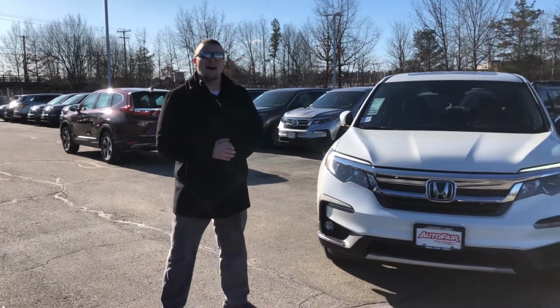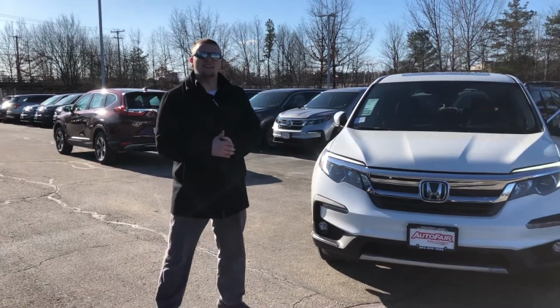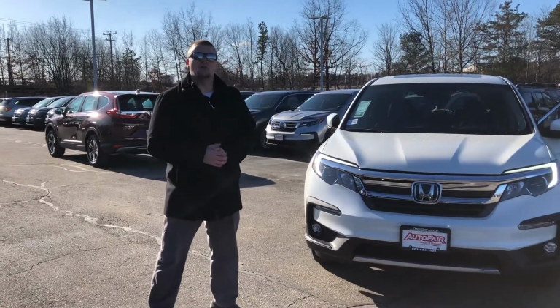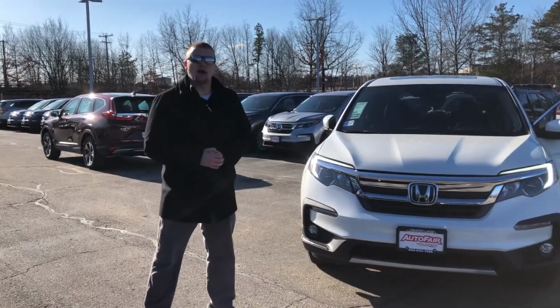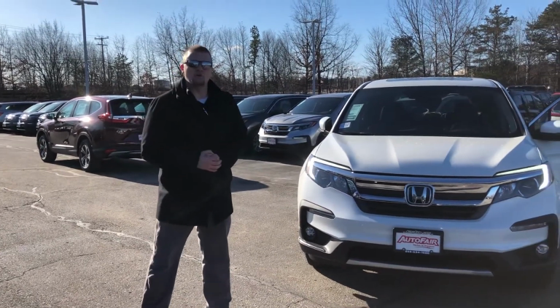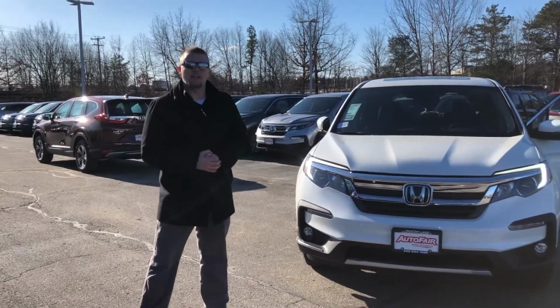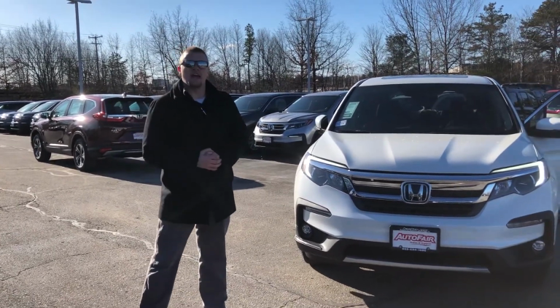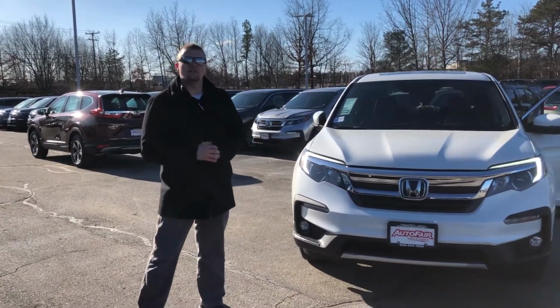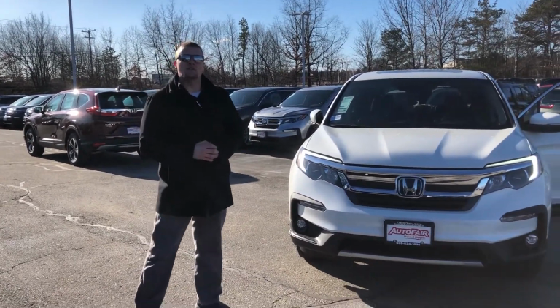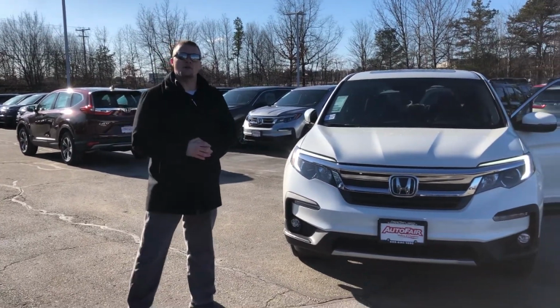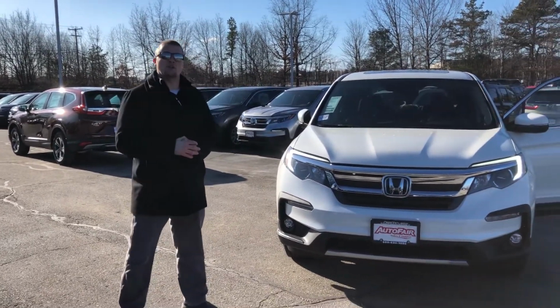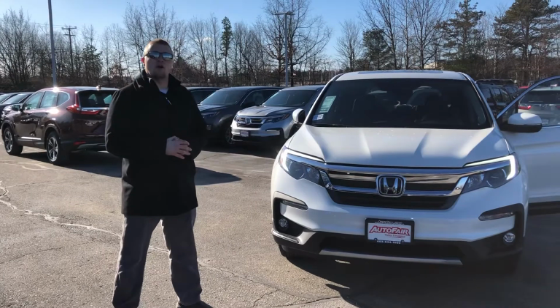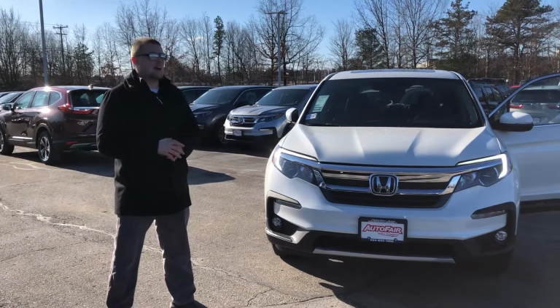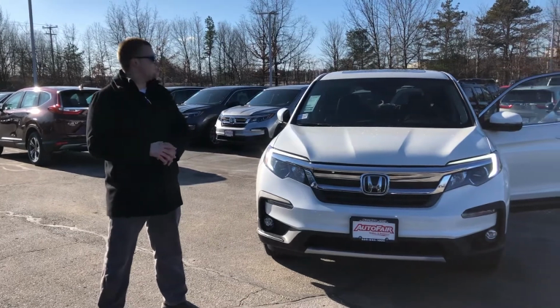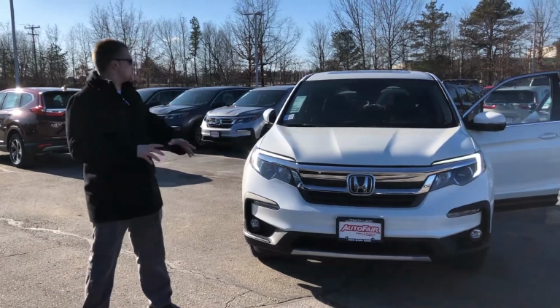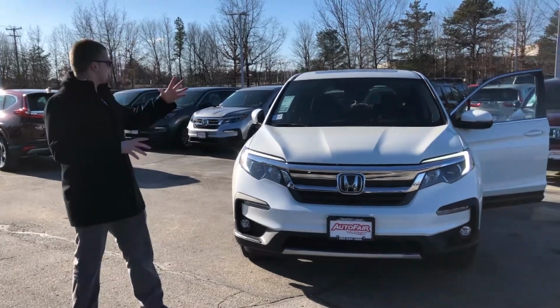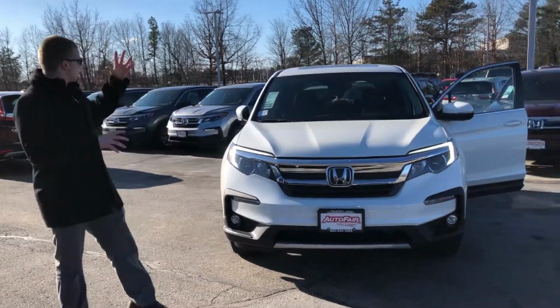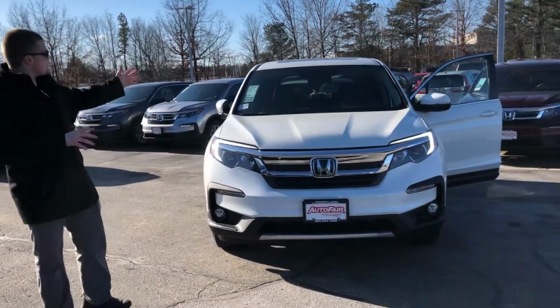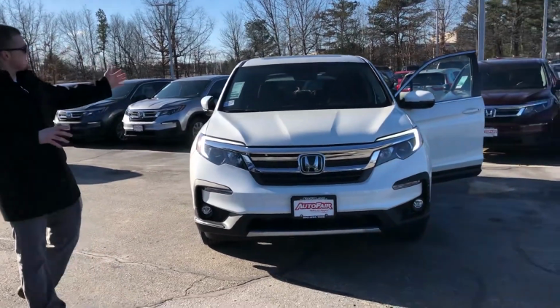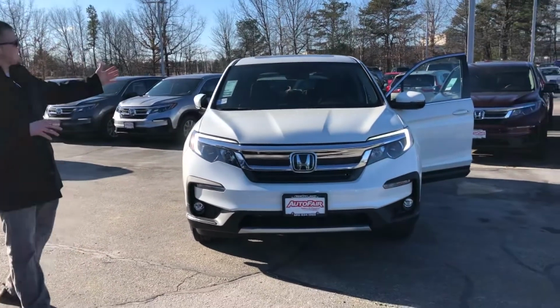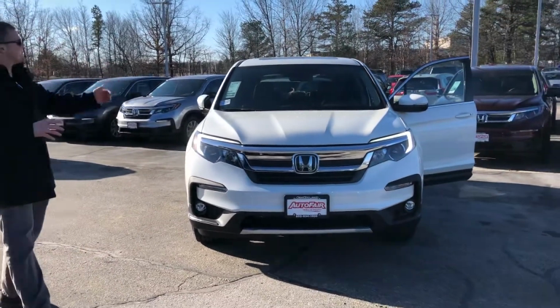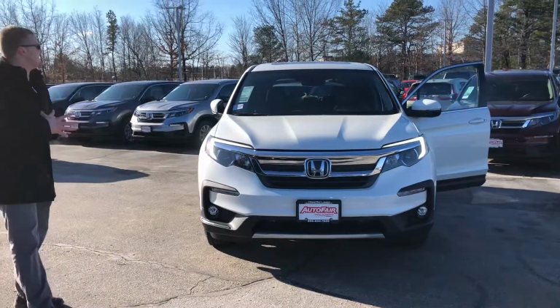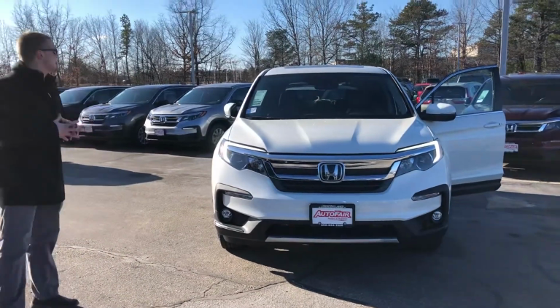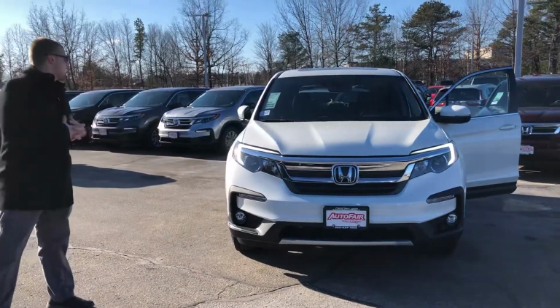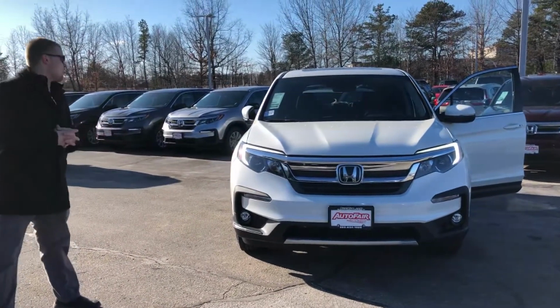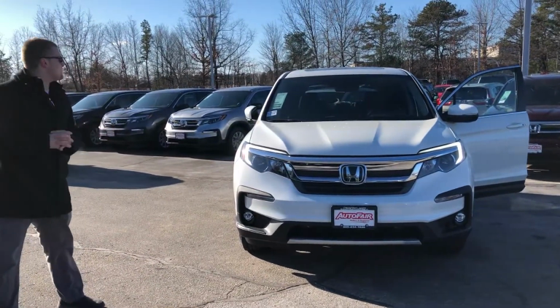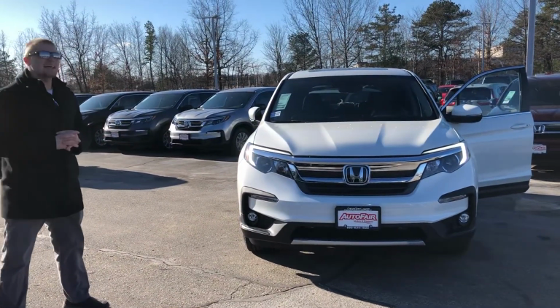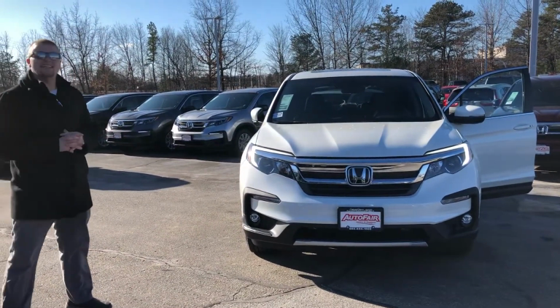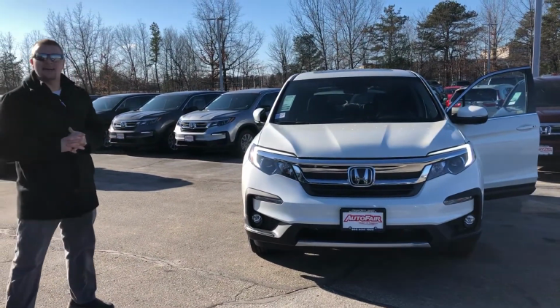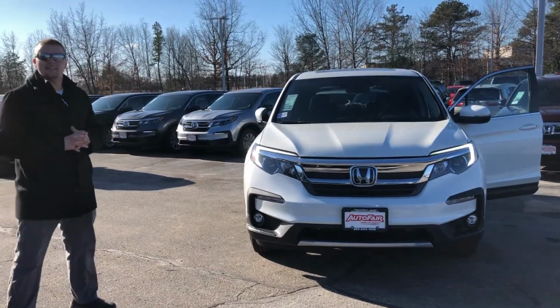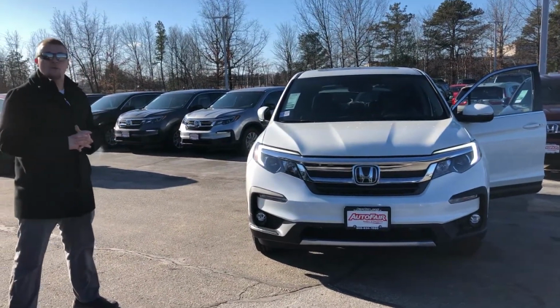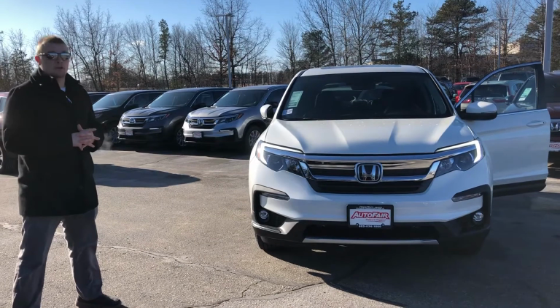Hi Tagoon, how are you today? Harris Nier with AutoFairMonda. I am here with your 2019 Honda Pilot EXL model.